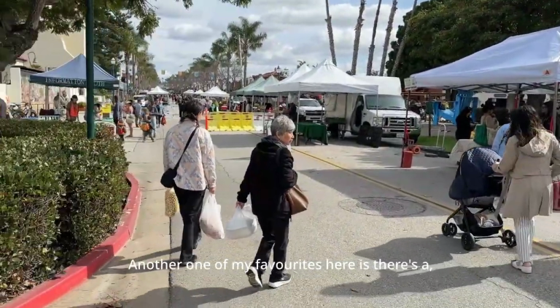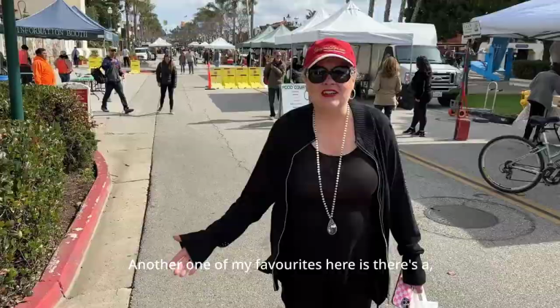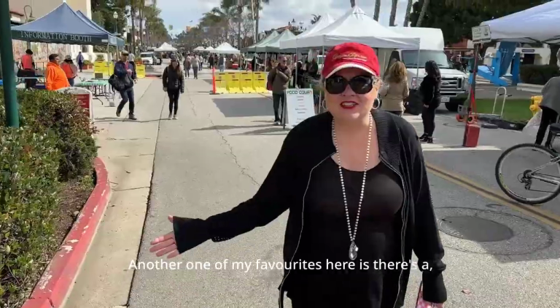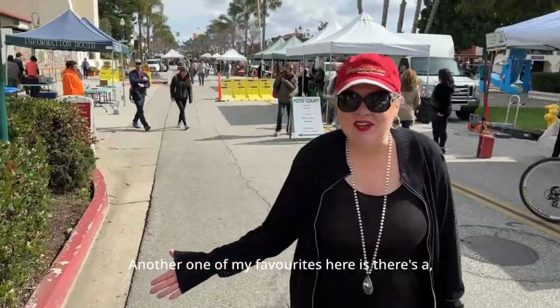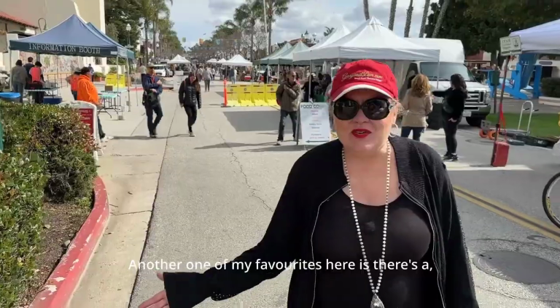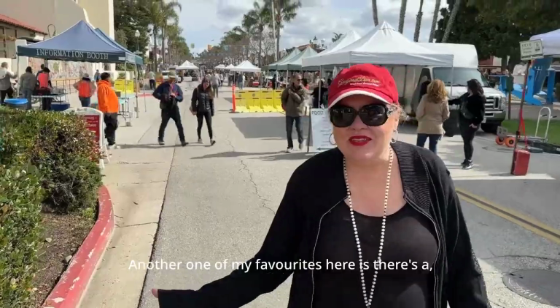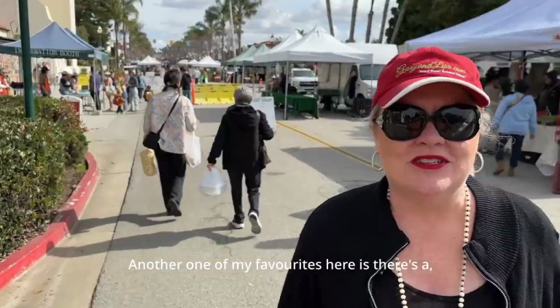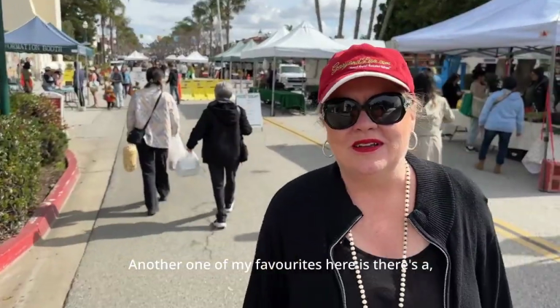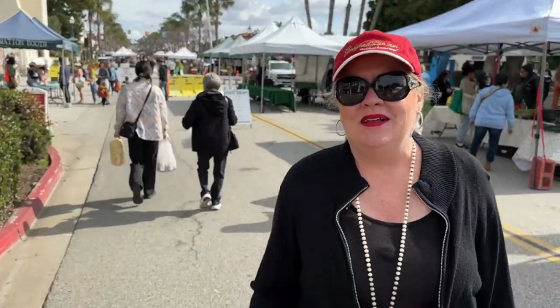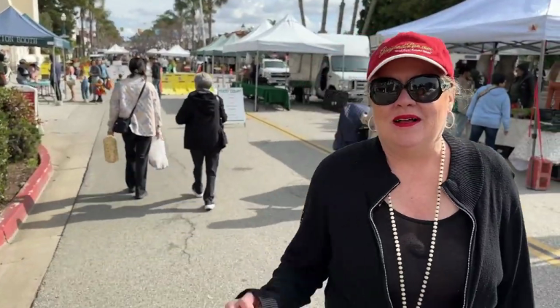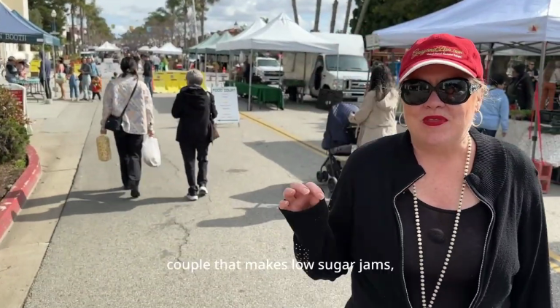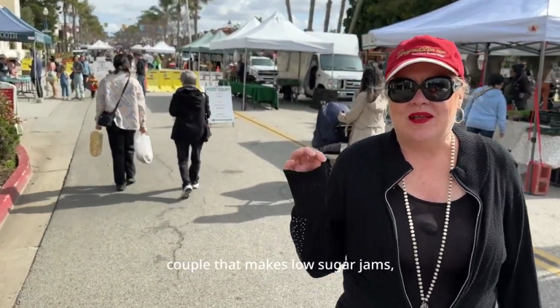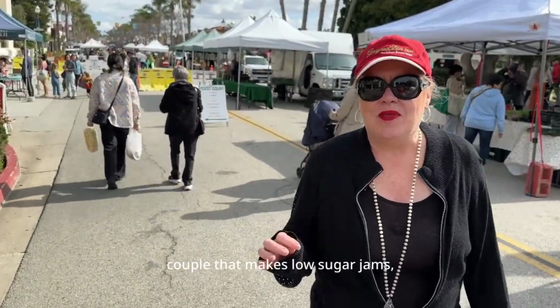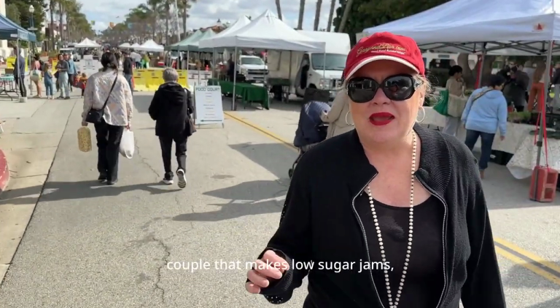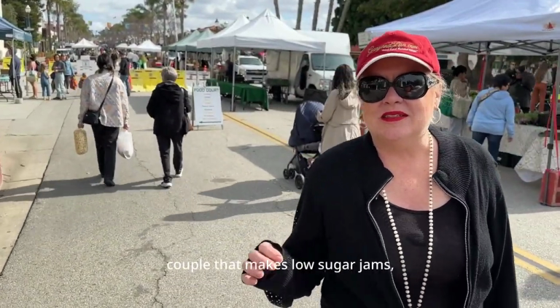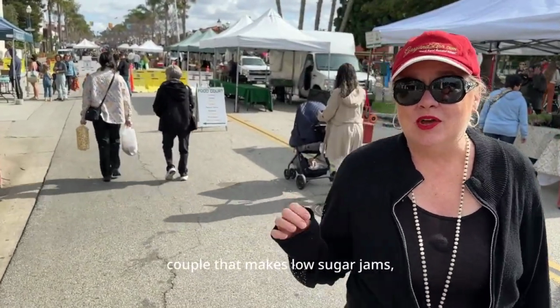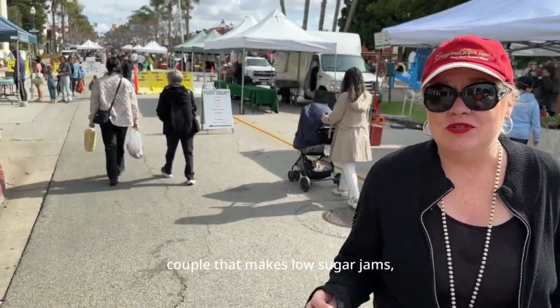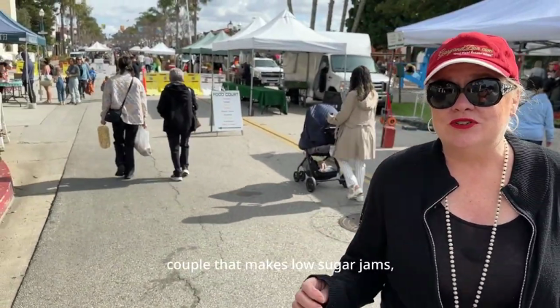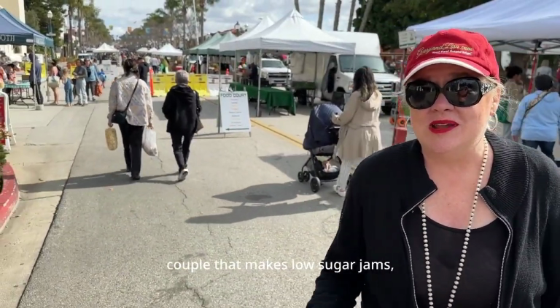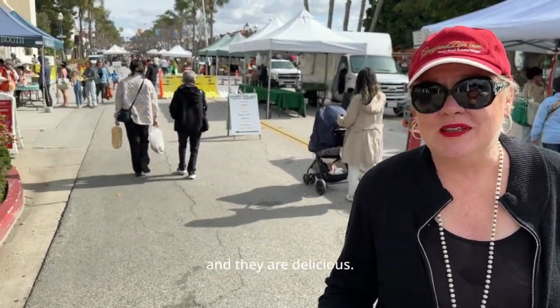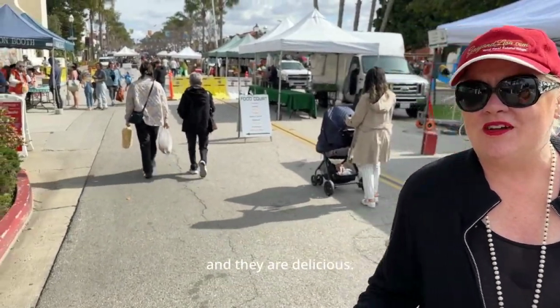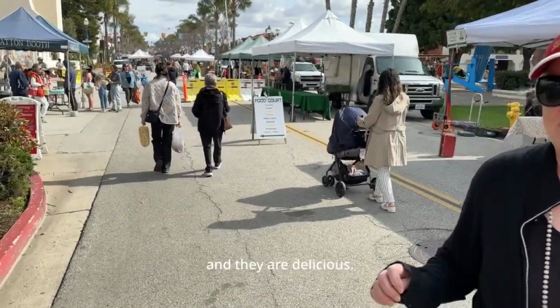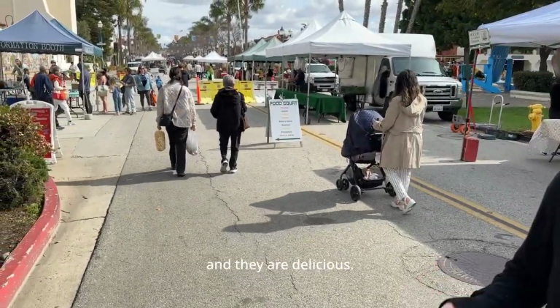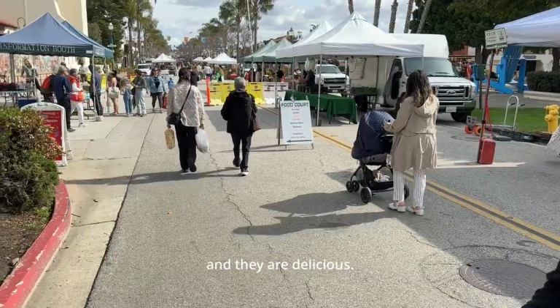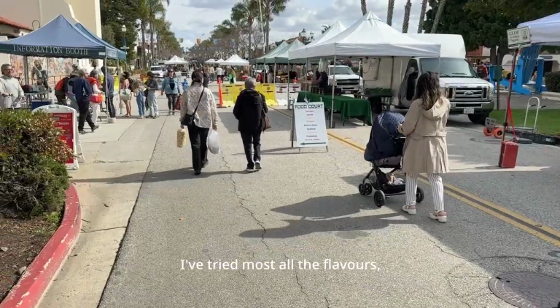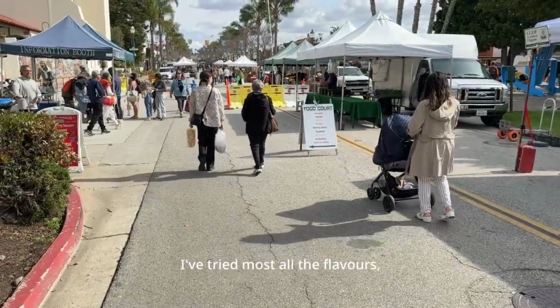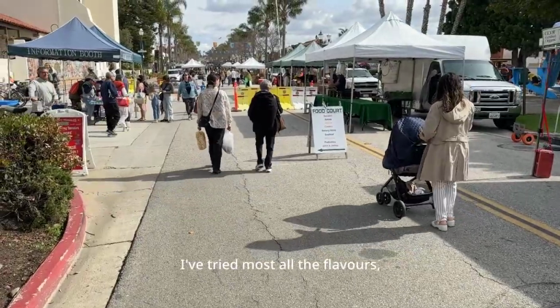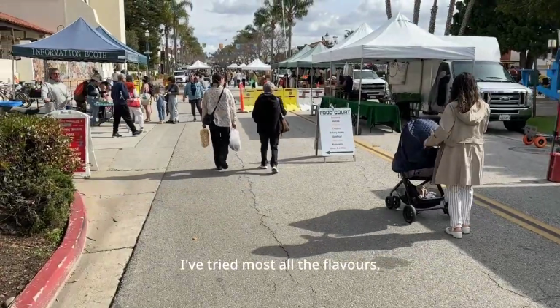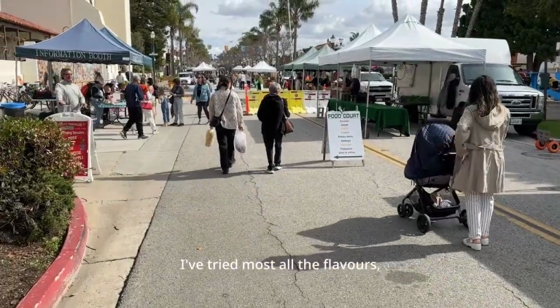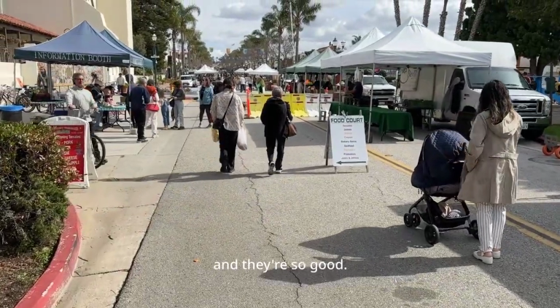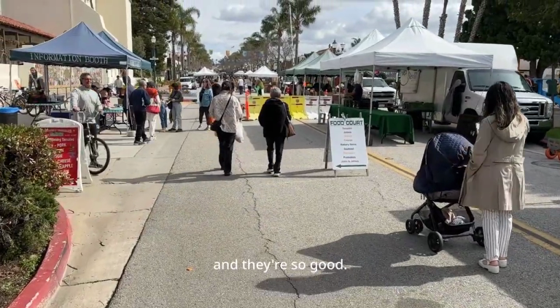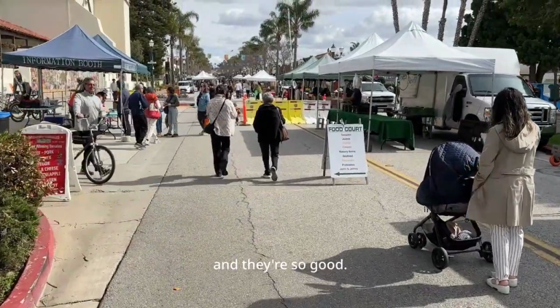Another one of my favorites here is a couple that makes low sugar jams, and they are delicious. I've tried most all the flavors and they're so good.